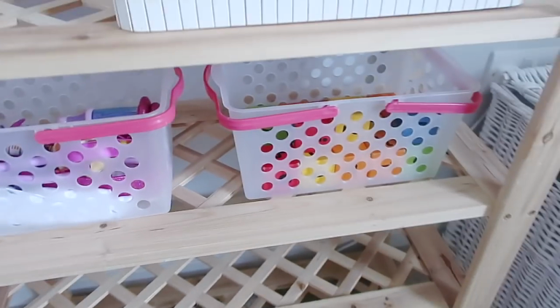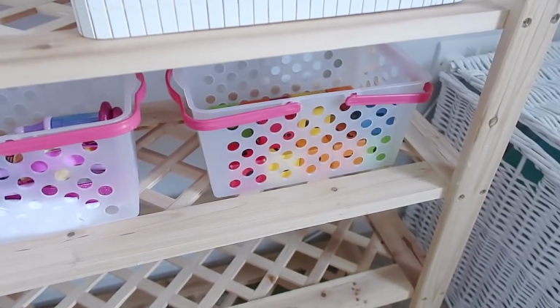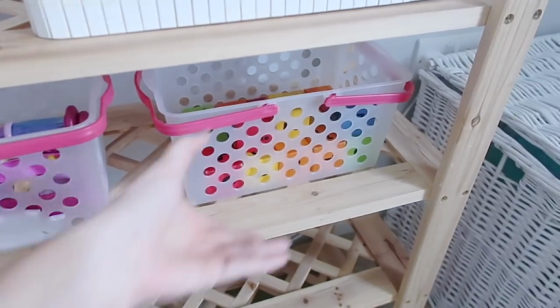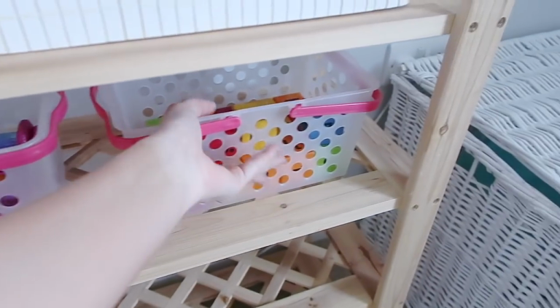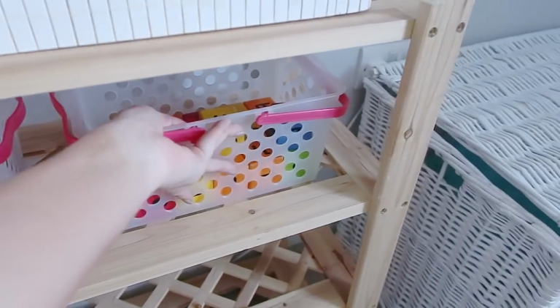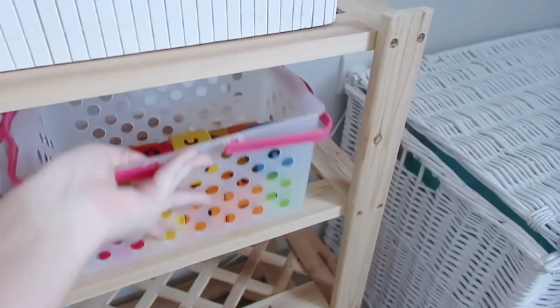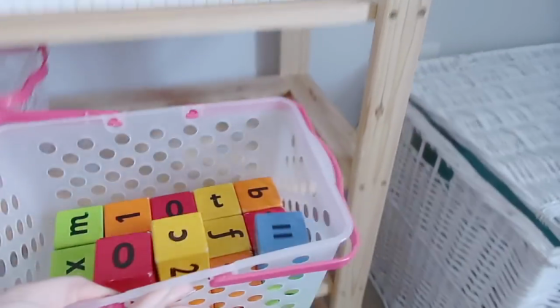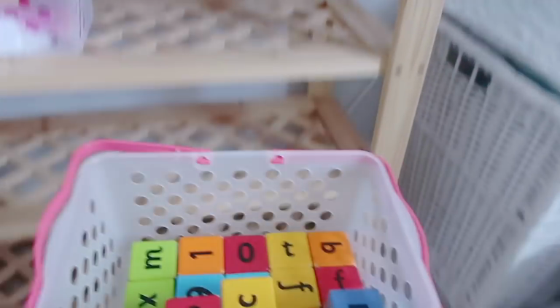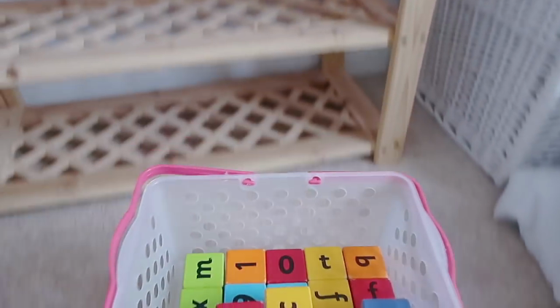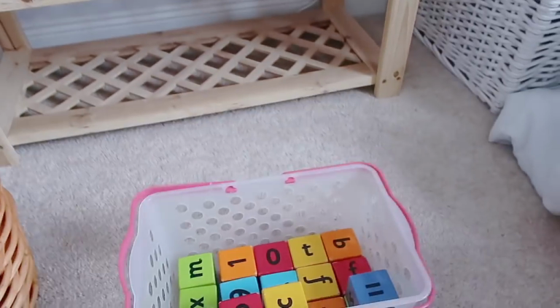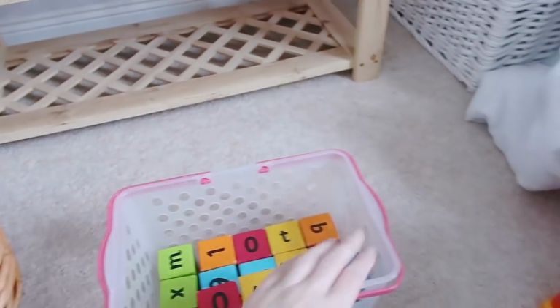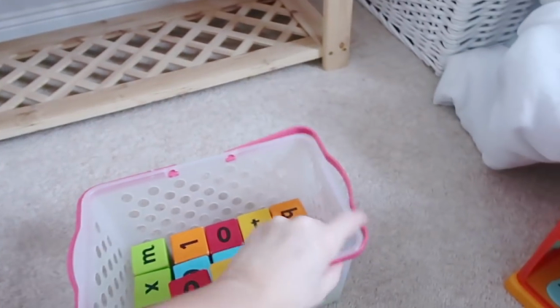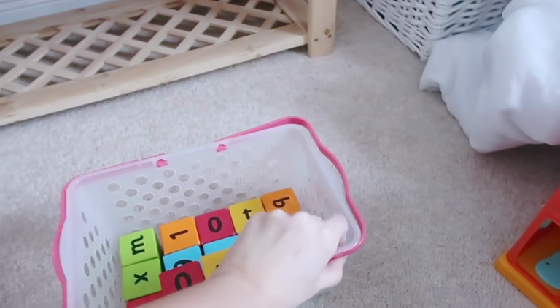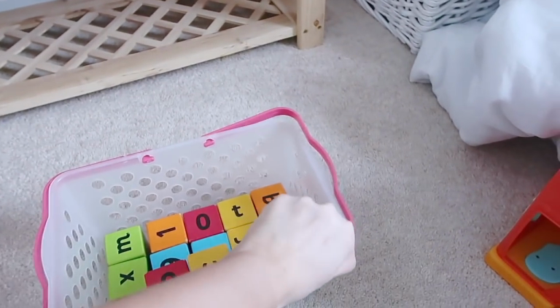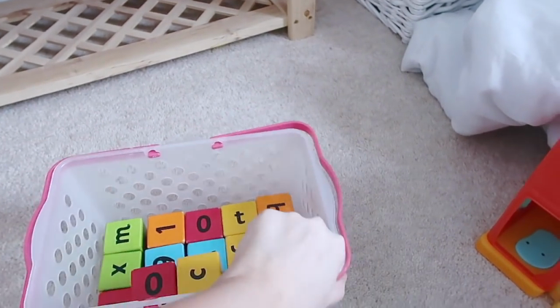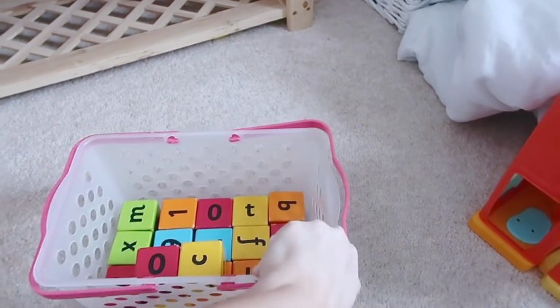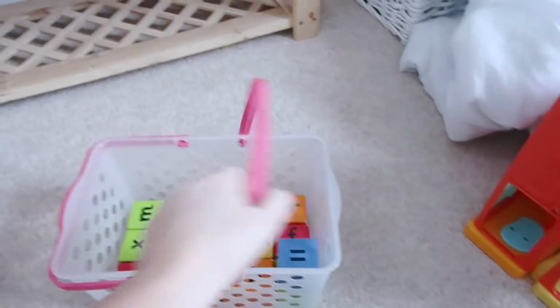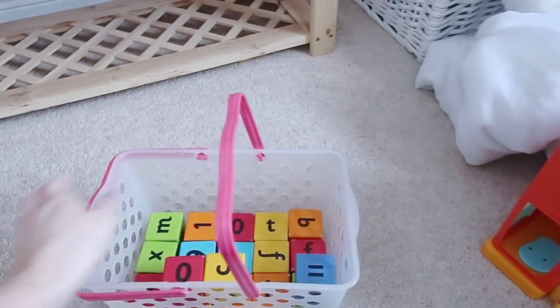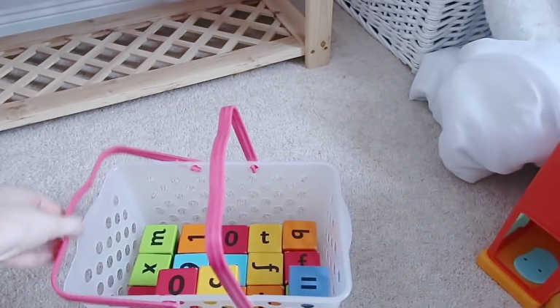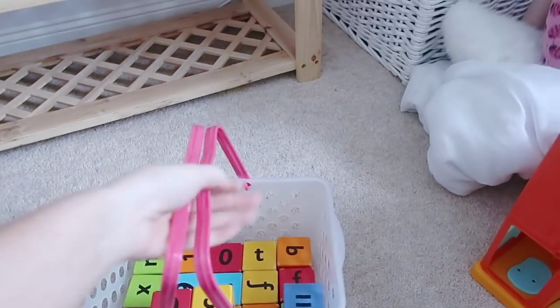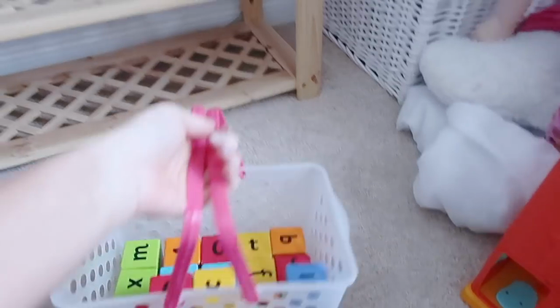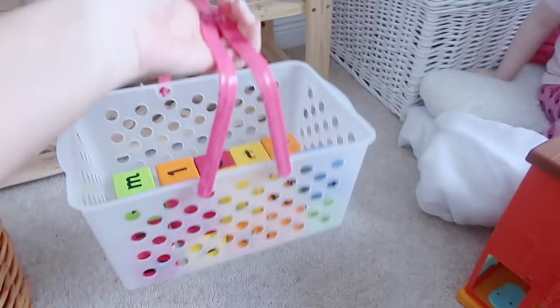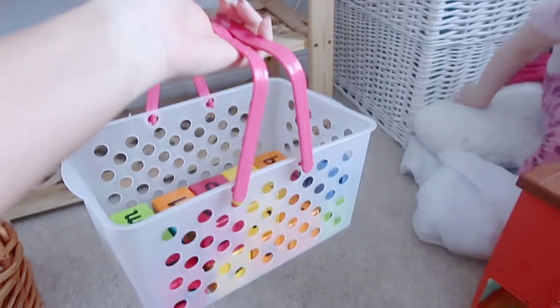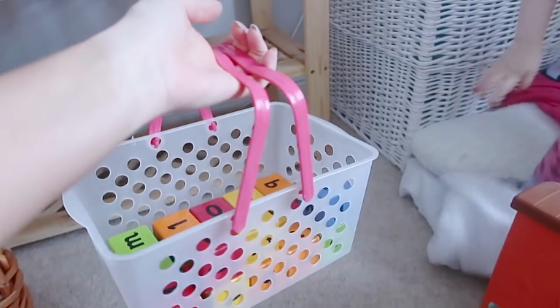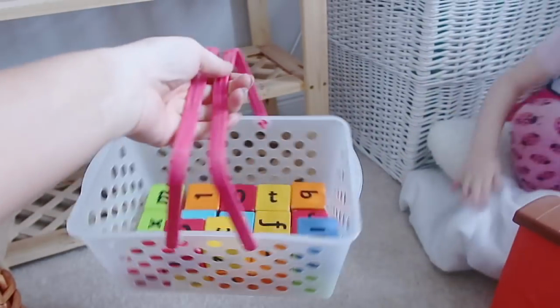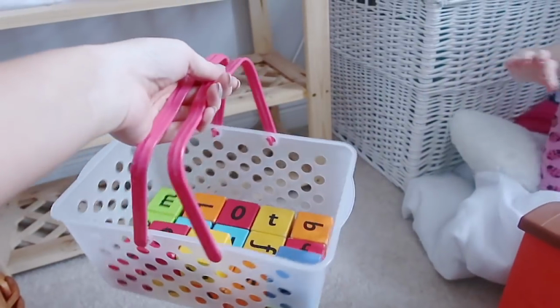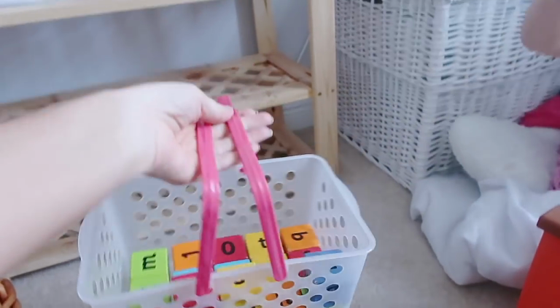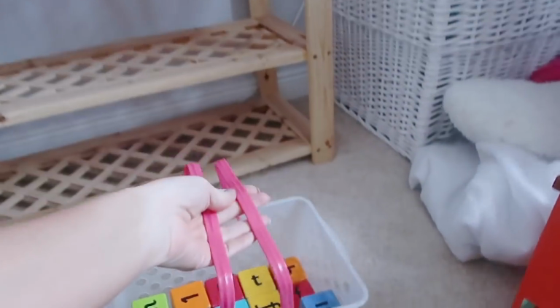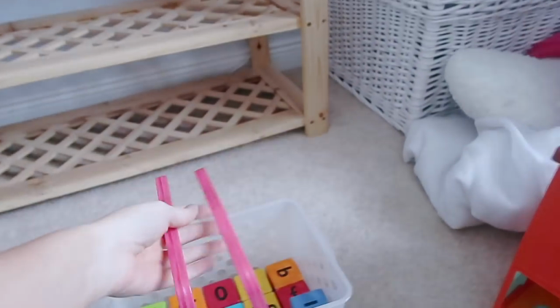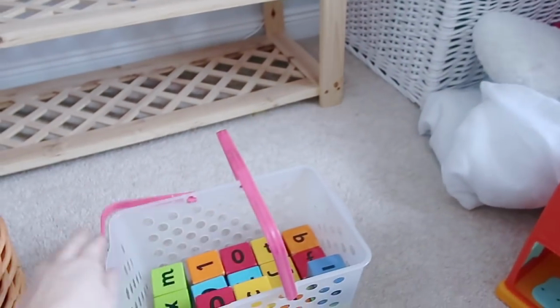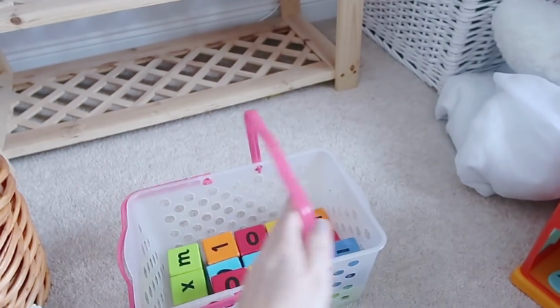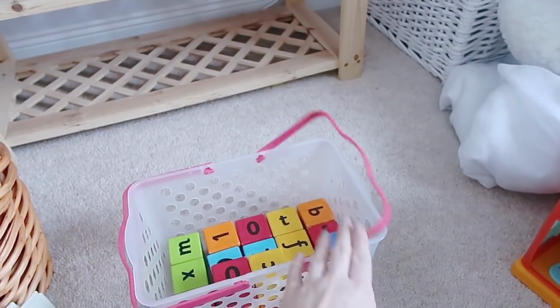If she does want to take them downstairs, they are nice and easy to carry with the carry handles. We can just take them downstairs, and then when she's finished playing with them we can take them back up and store them away.